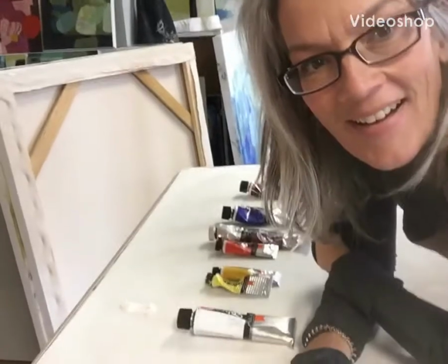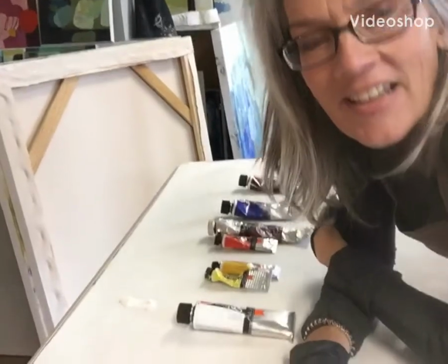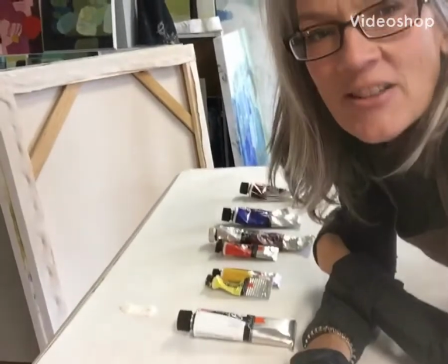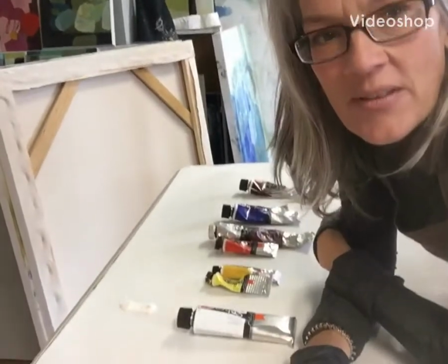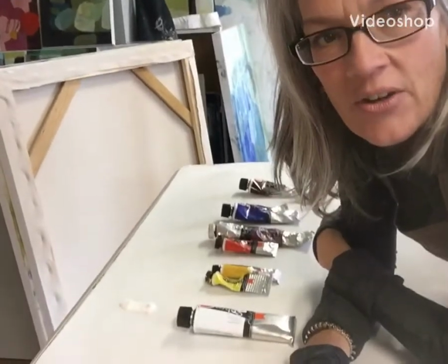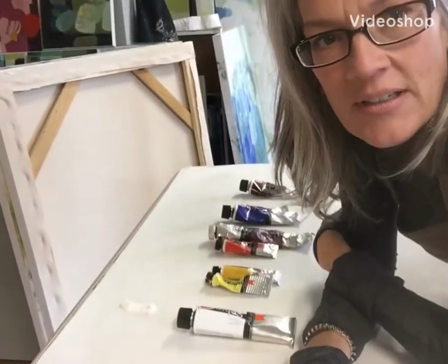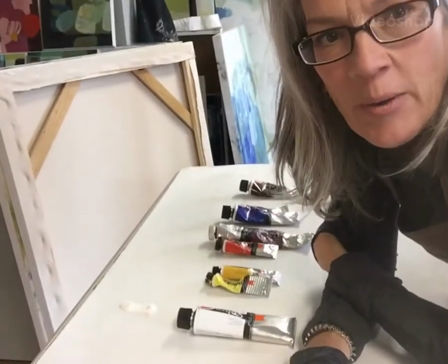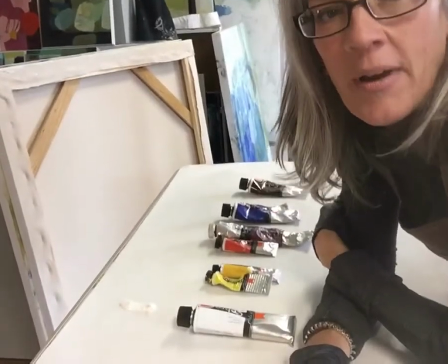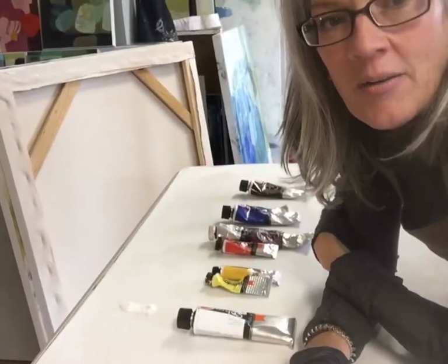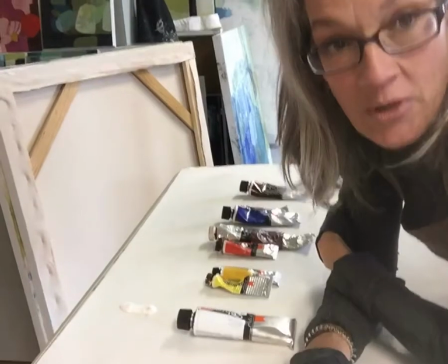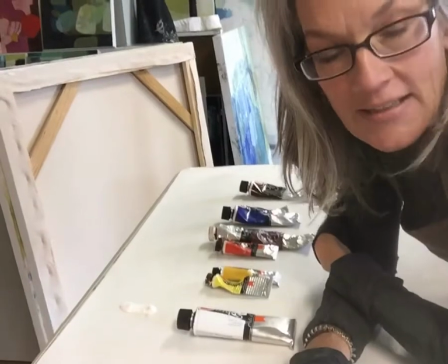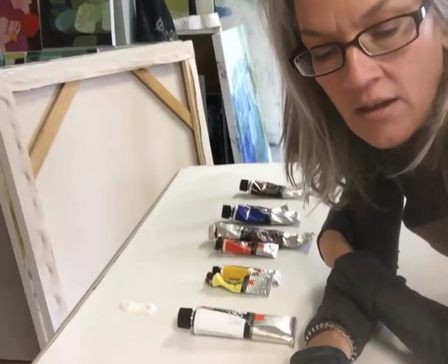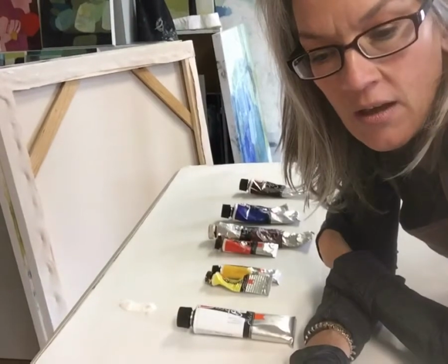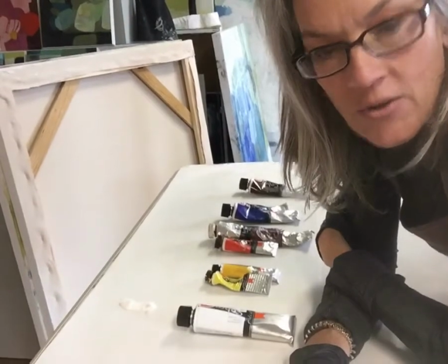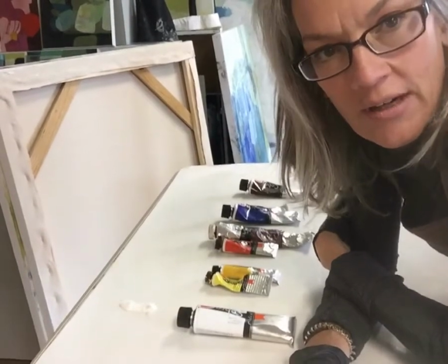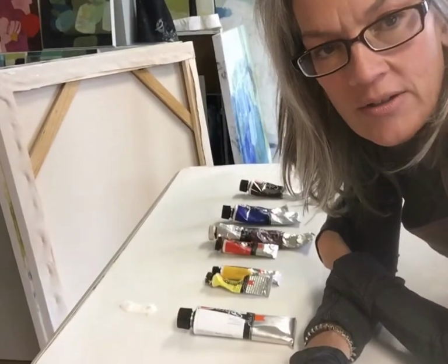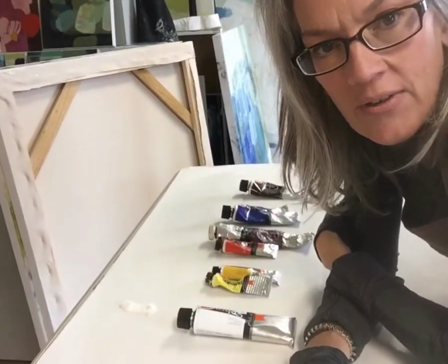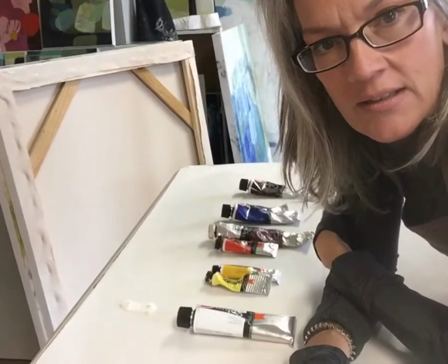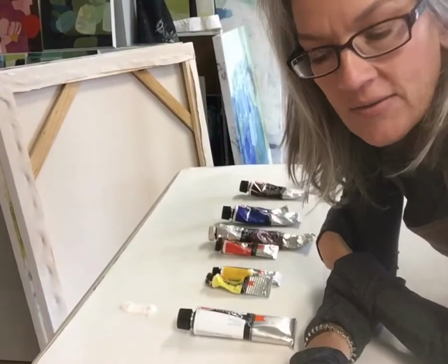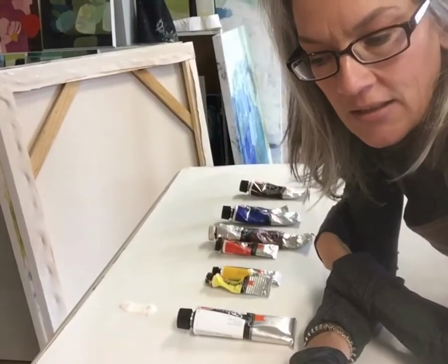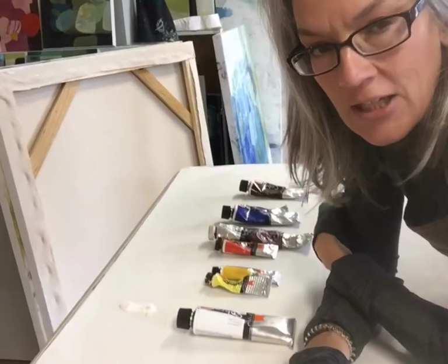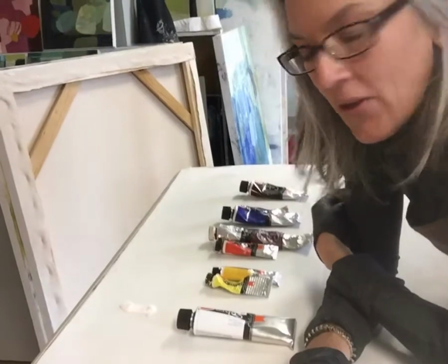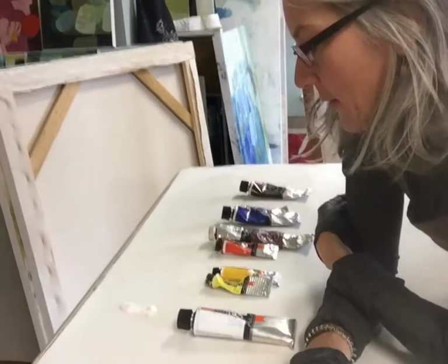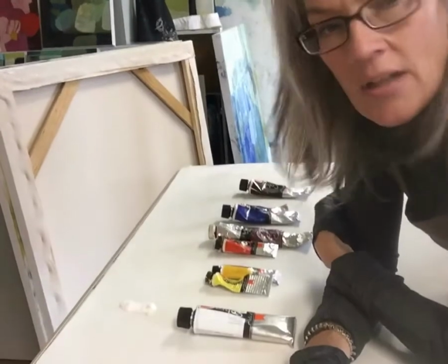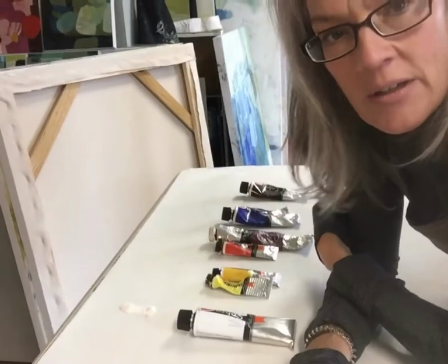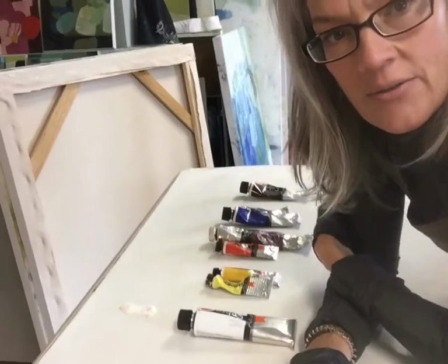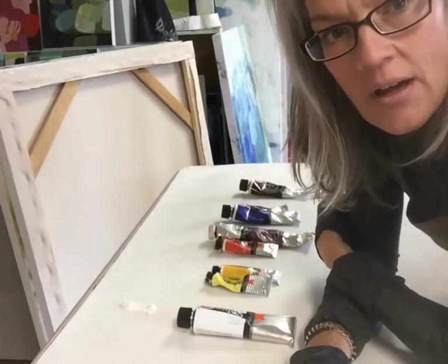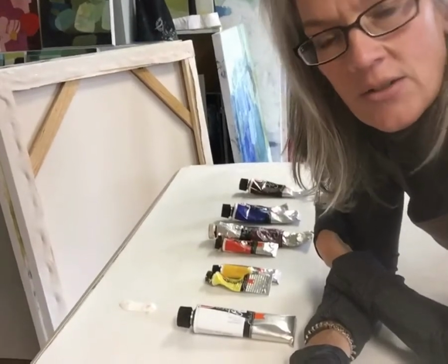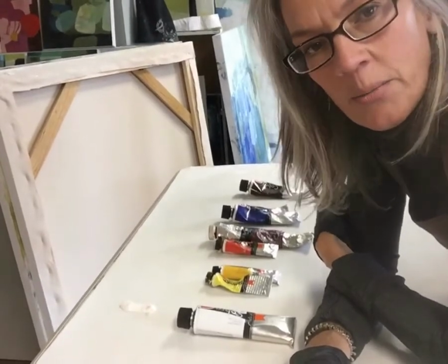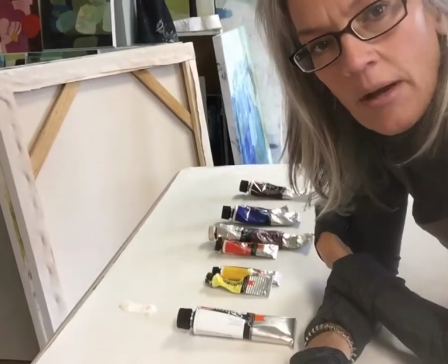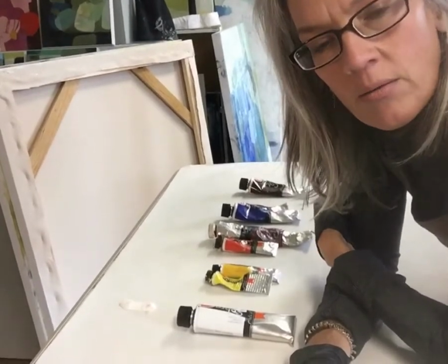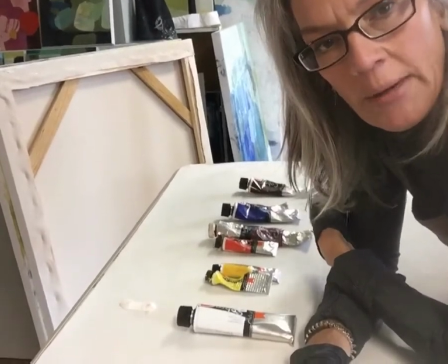Hey, so this video is inspired by my stepdaughter Cassie. She's very creative herself and has lots of talent and skills, but she asked me if I could teach her a little bit about oil painting.